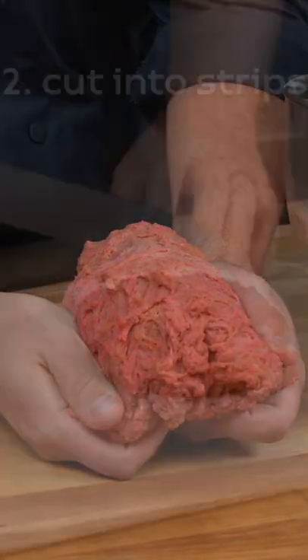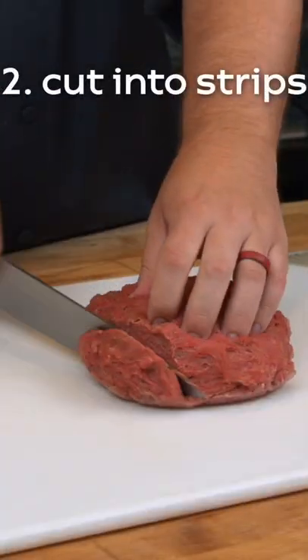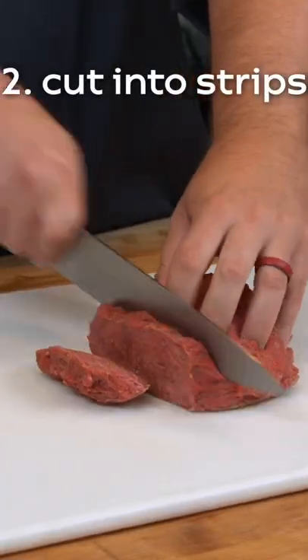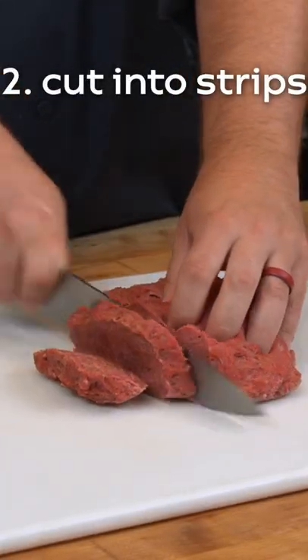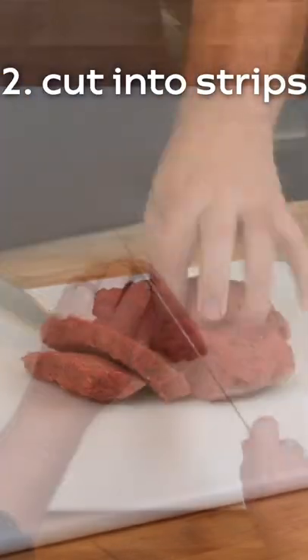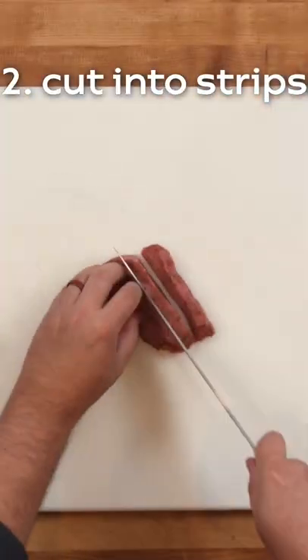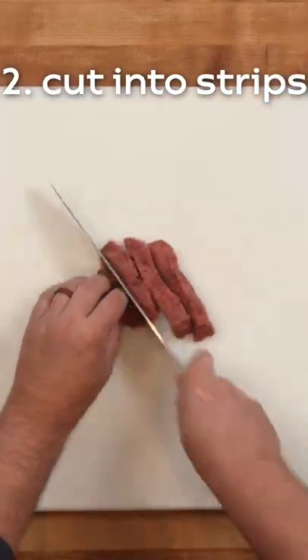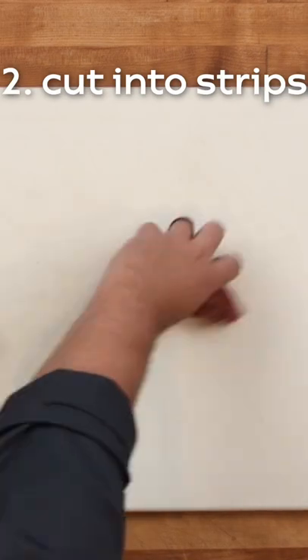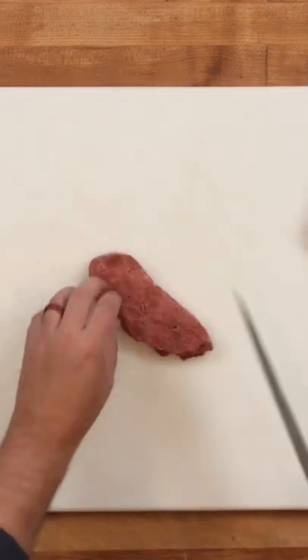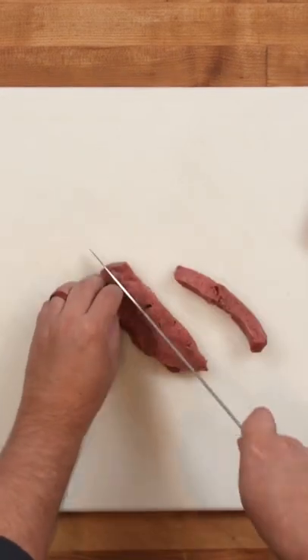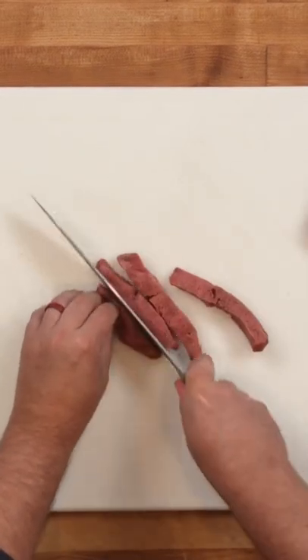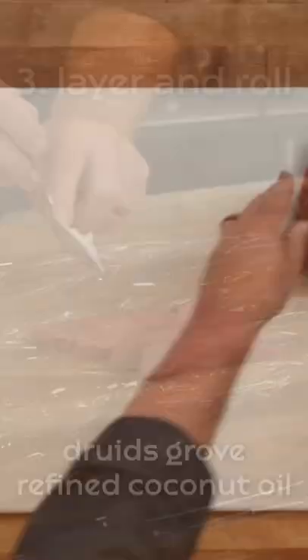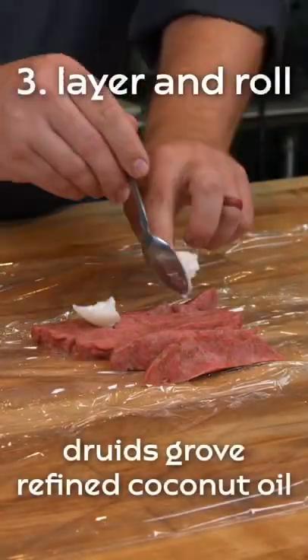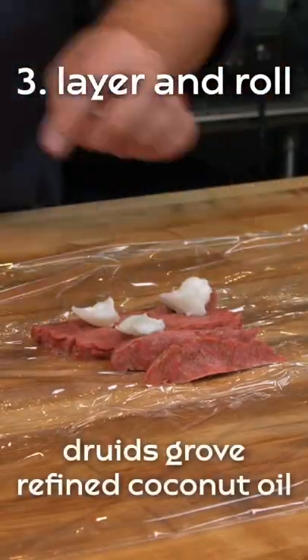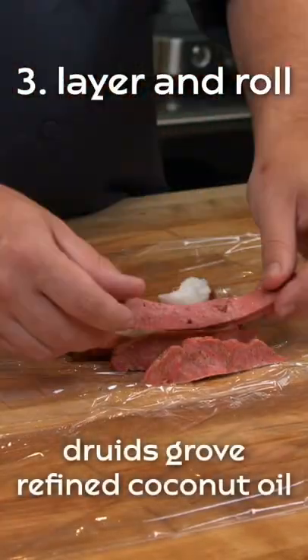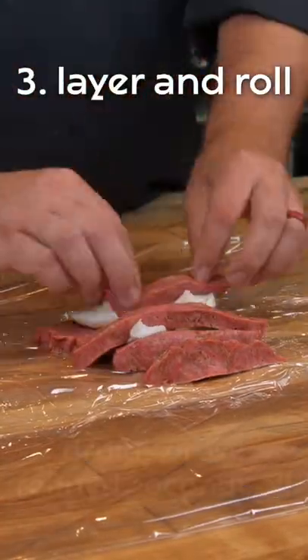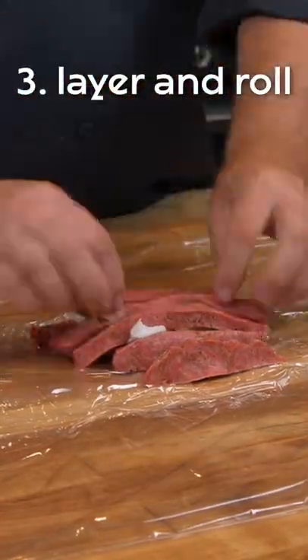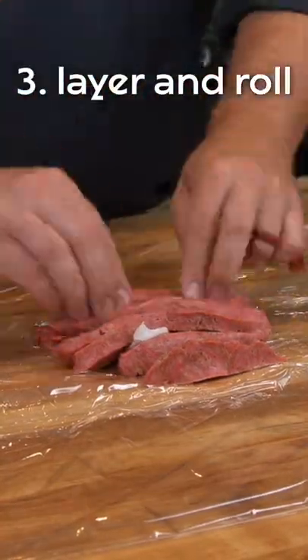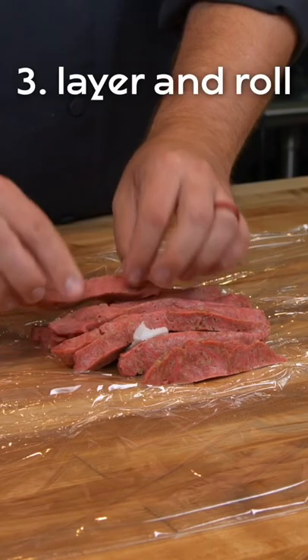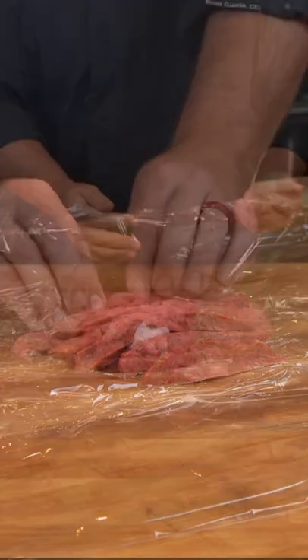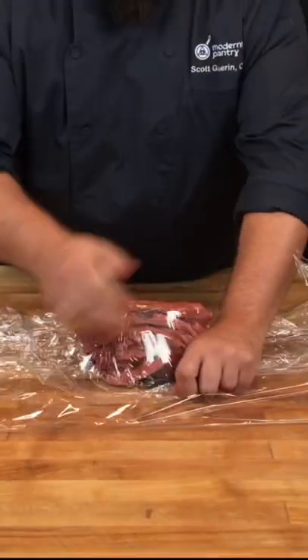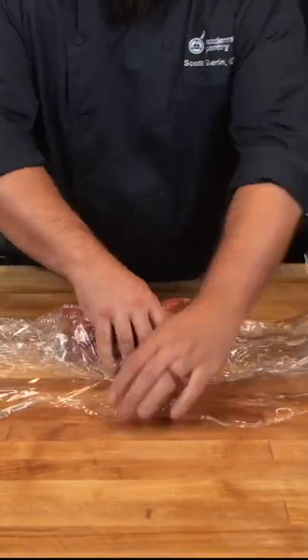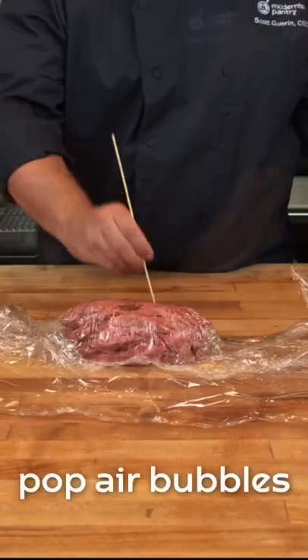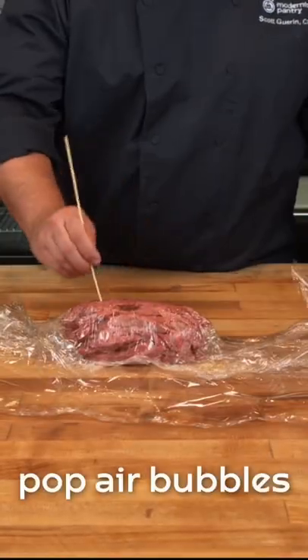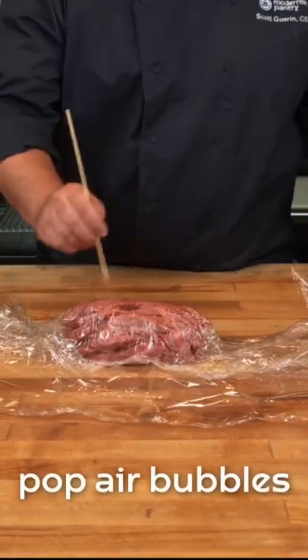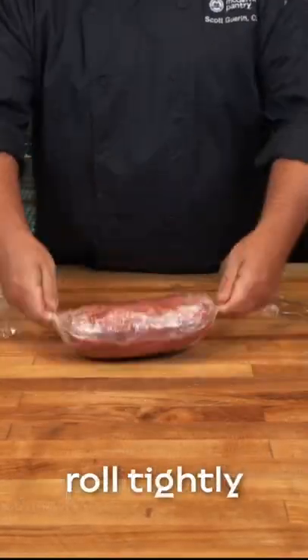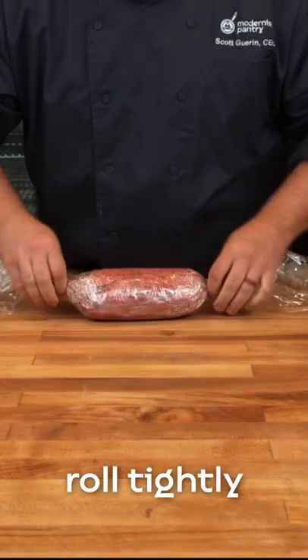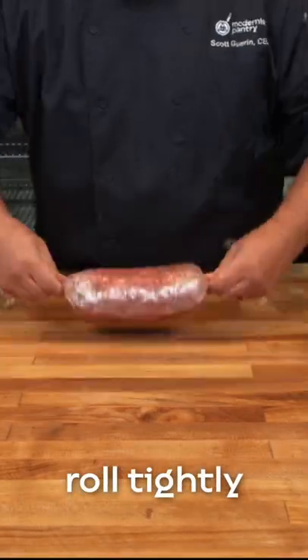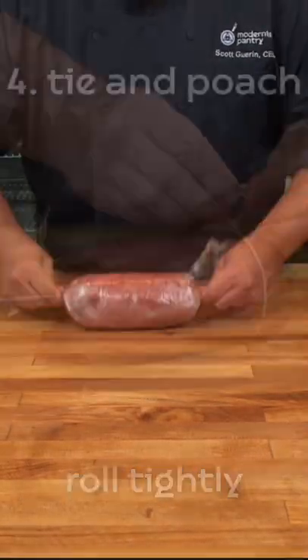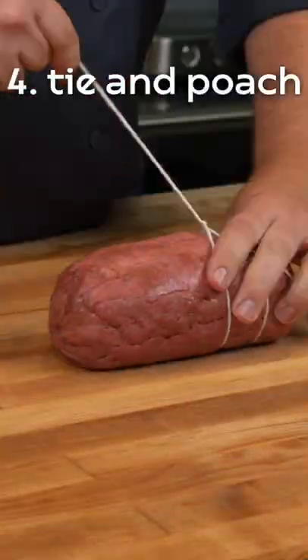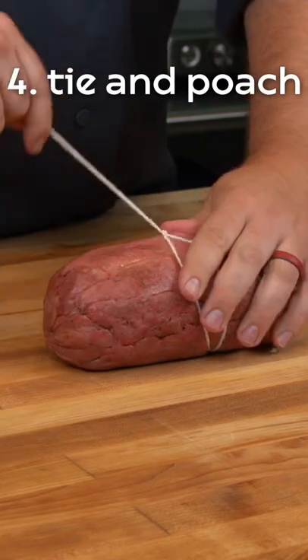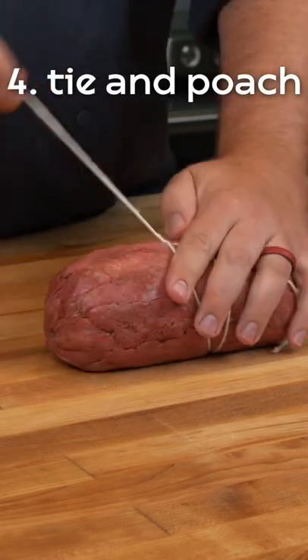To get the perfect texture, we allow it to rest, then cut it into strips and layer it with a highly refined coconut oil so it does not impart any coconut flavor. Once layered, we wrap it very tight and remove any air pockets. This gives us the most uniform shape.